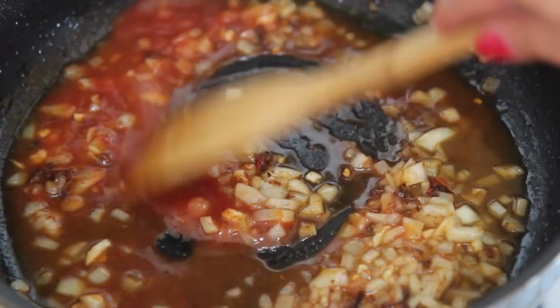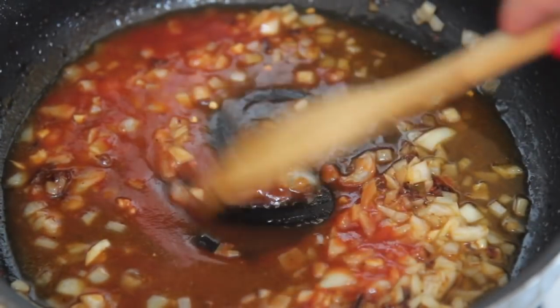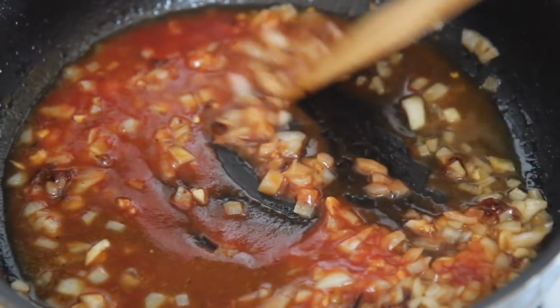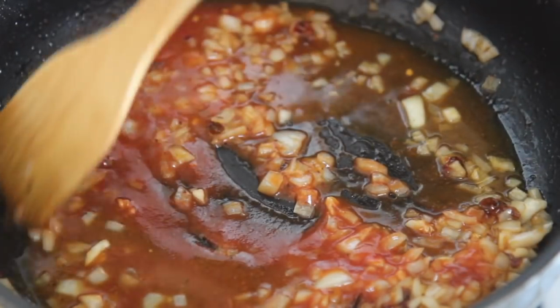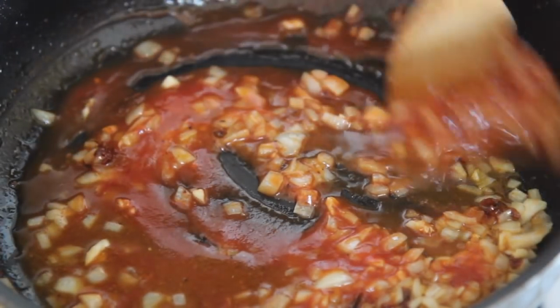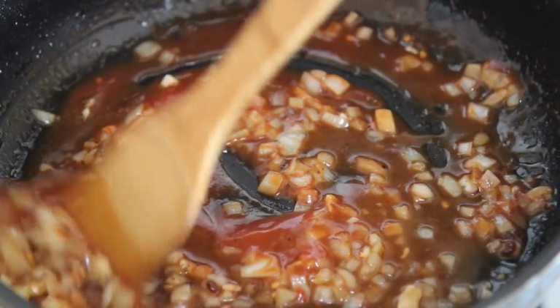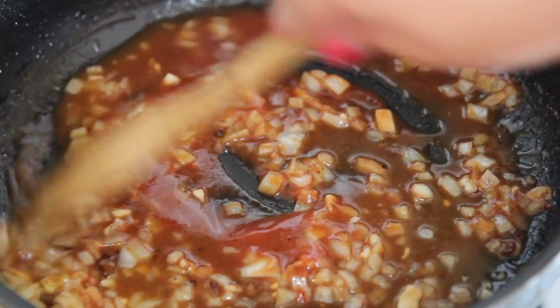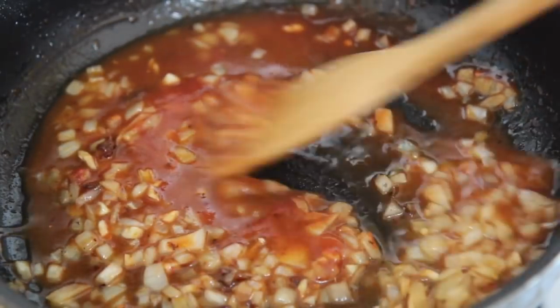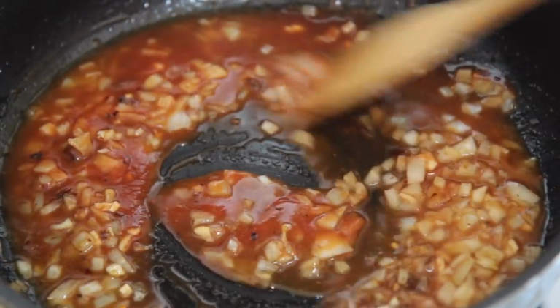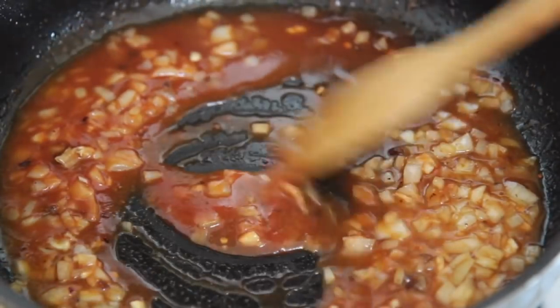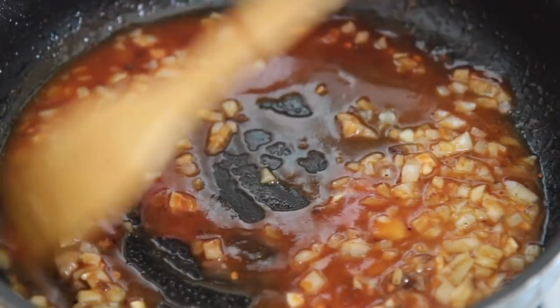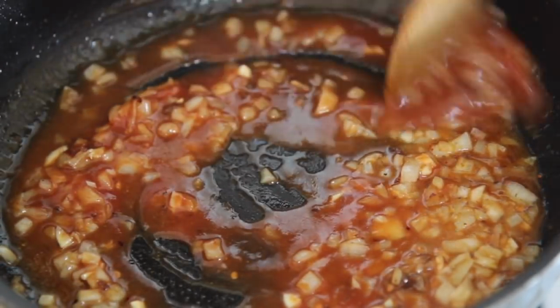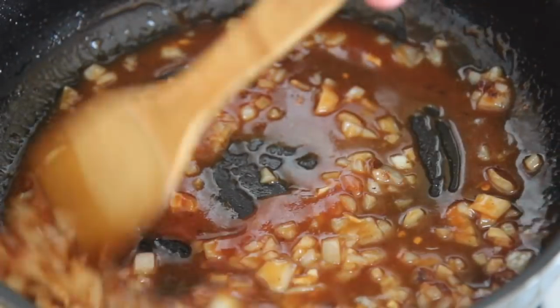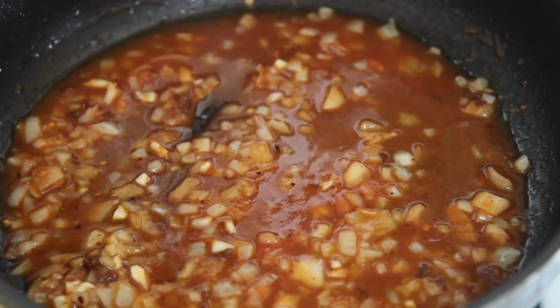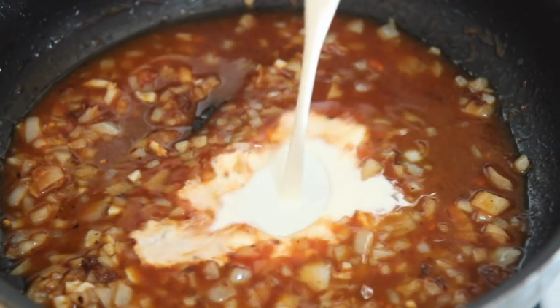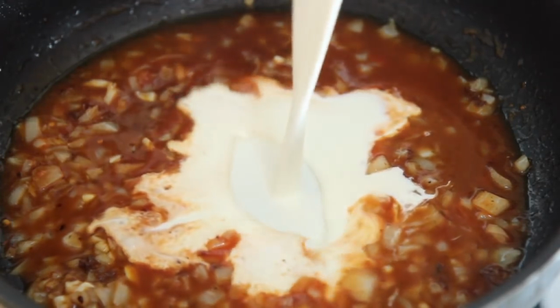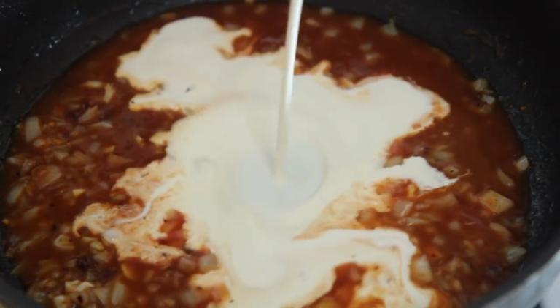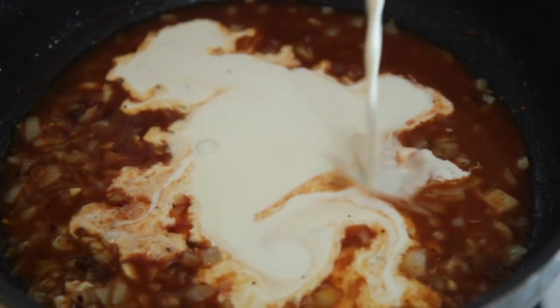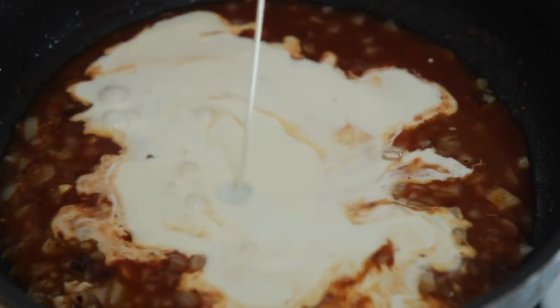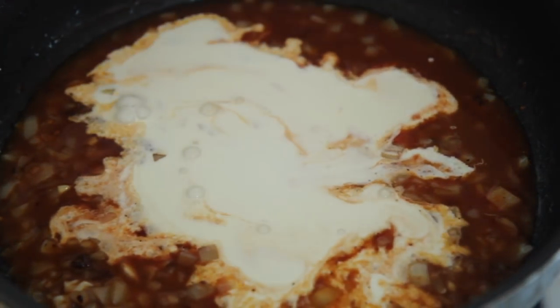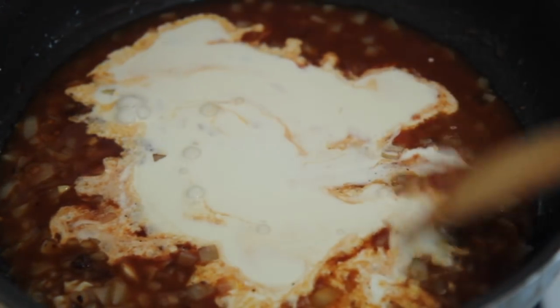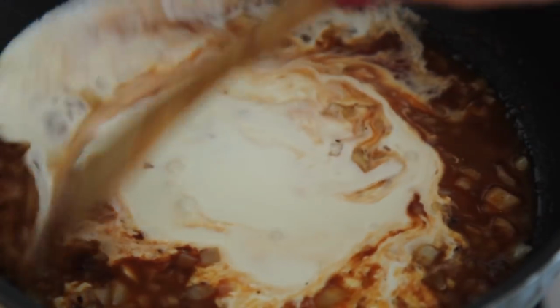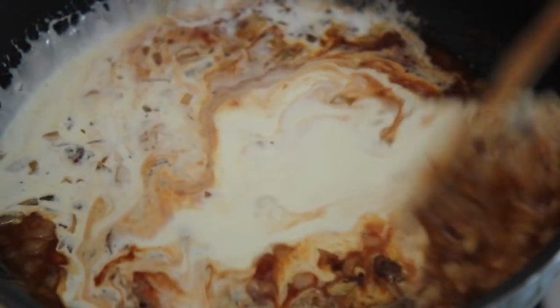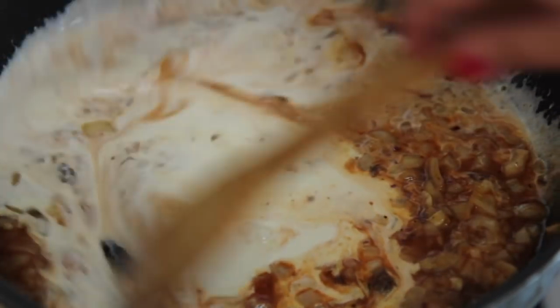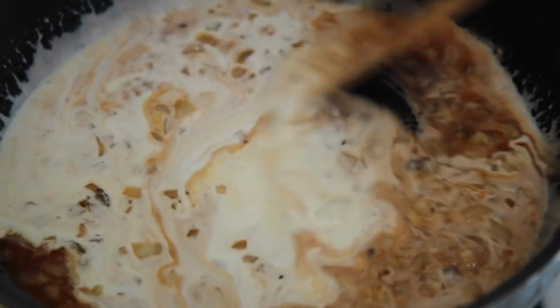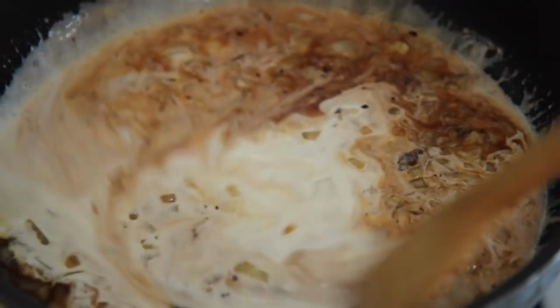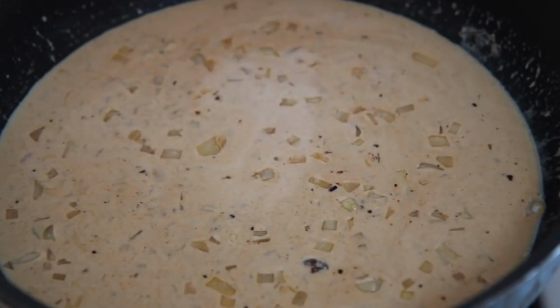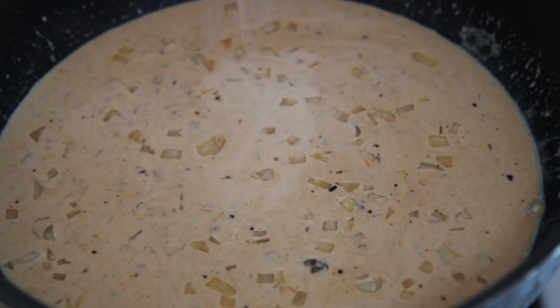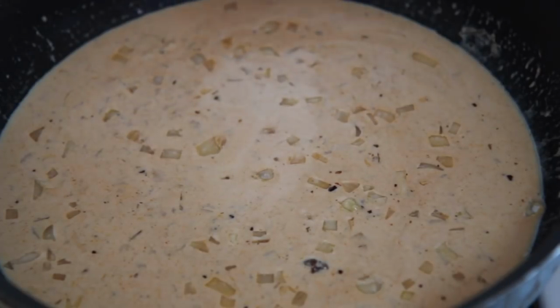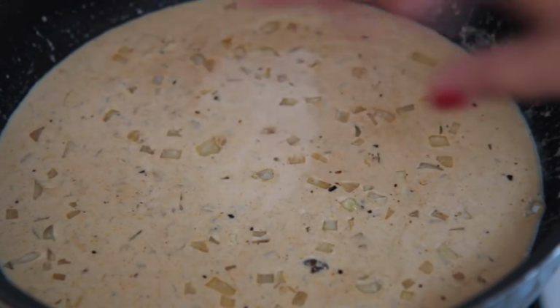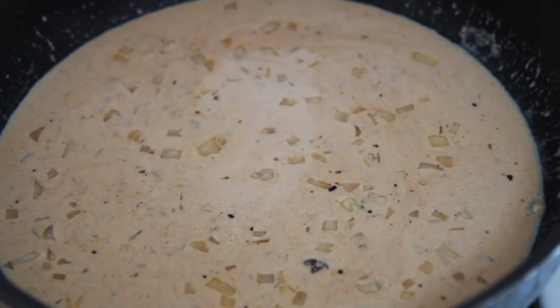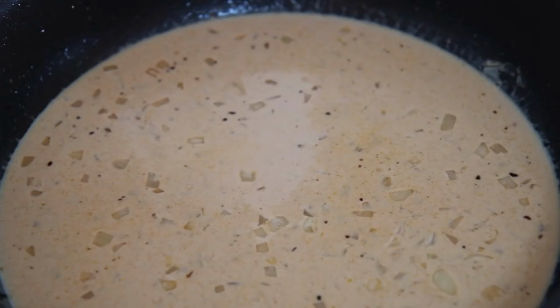We want the sauce to be very flavorful. We do have a lot of things going on here, but it really works — trust. Go ahead and add the cream. Season the sauce with salt and pepper, taste it, and let it thicken a bit before adding the chicken back to the skillet.